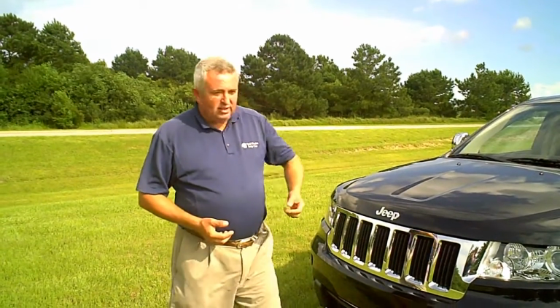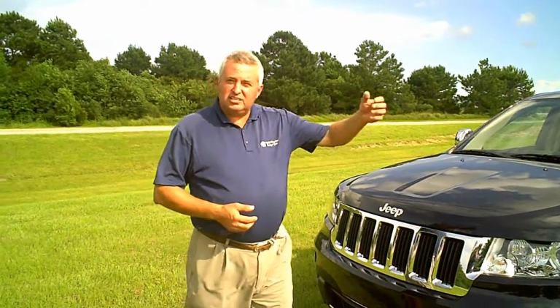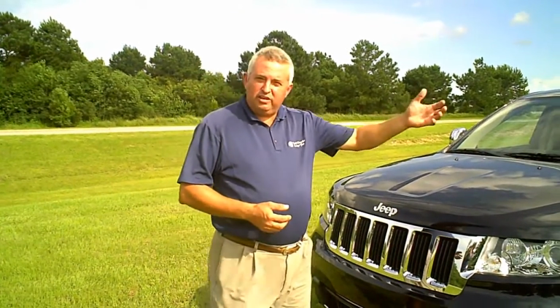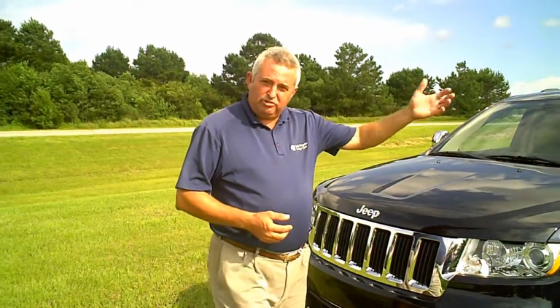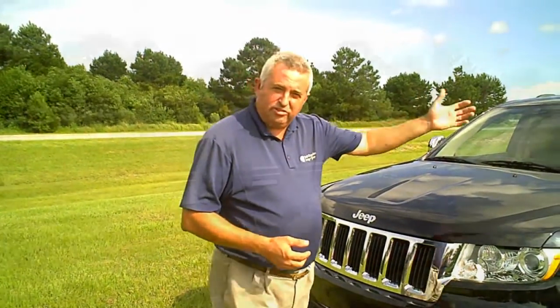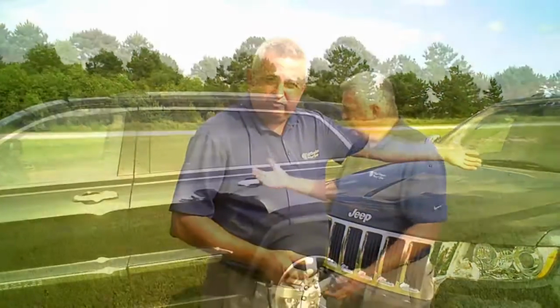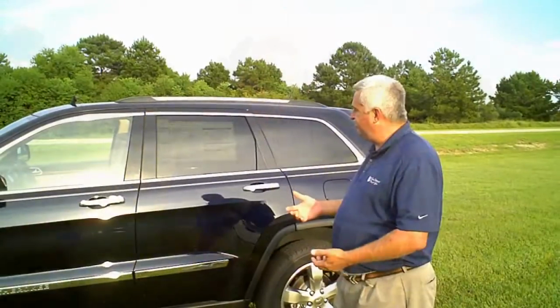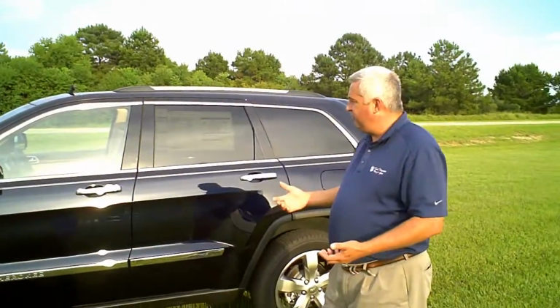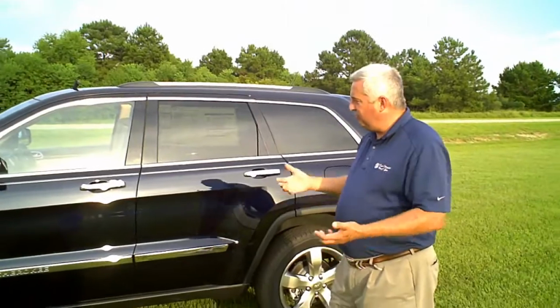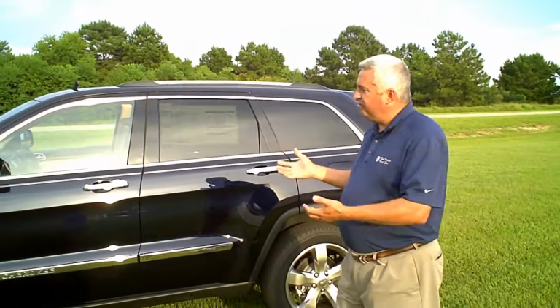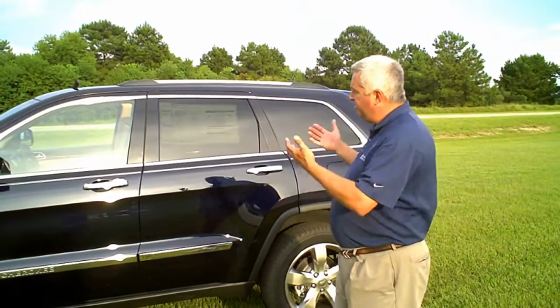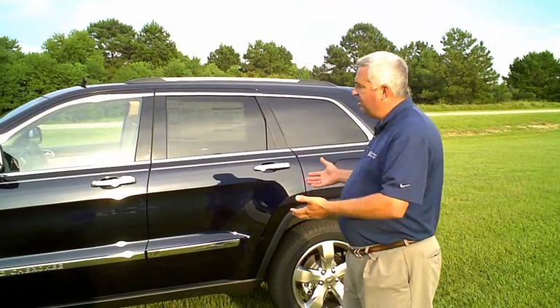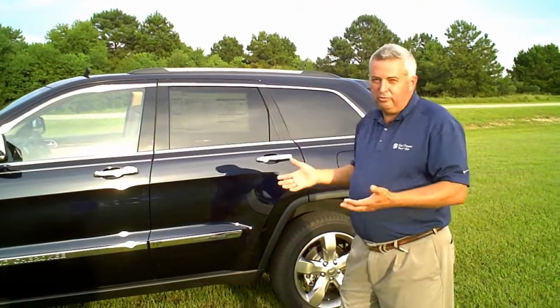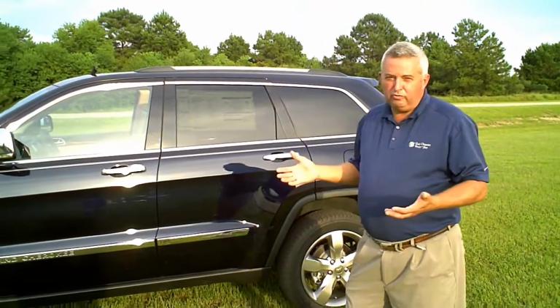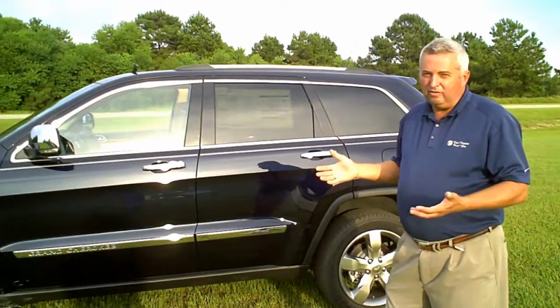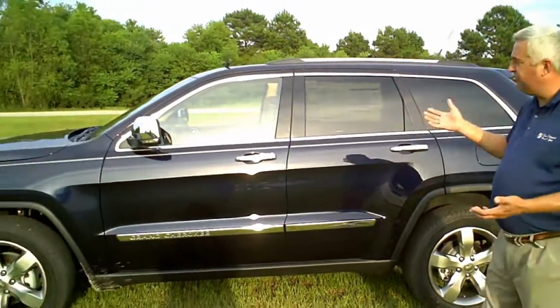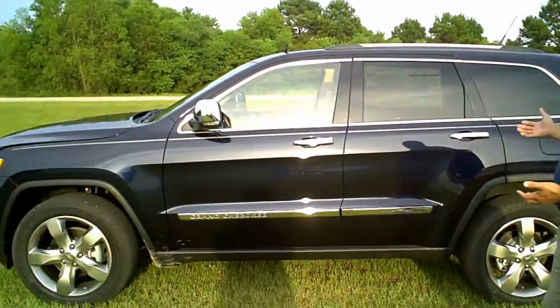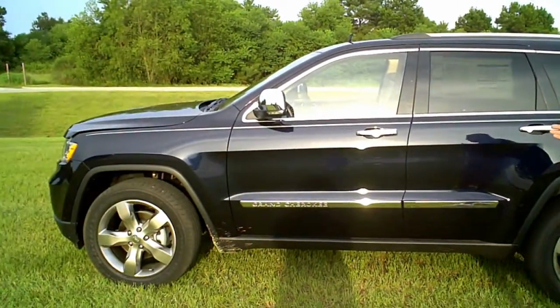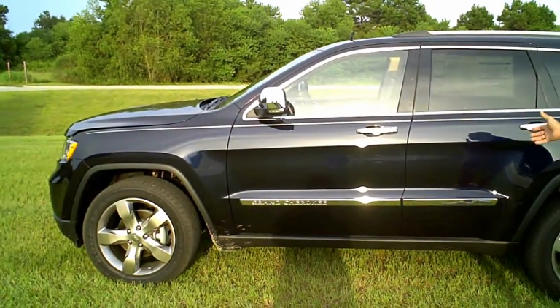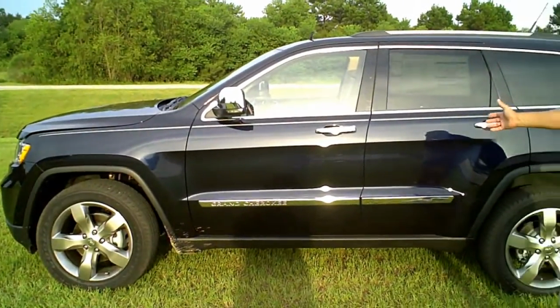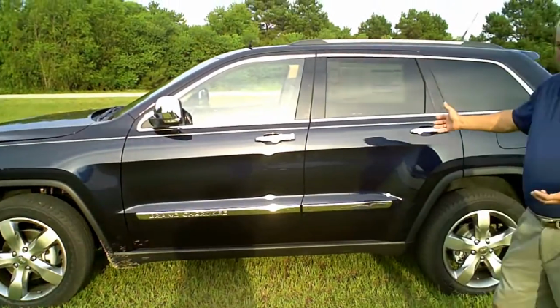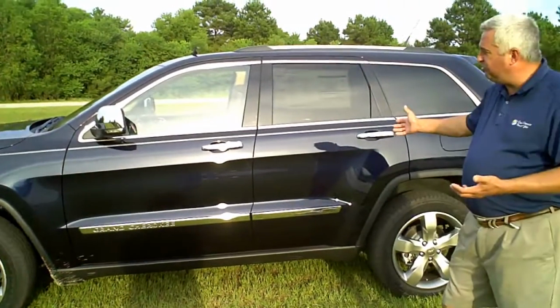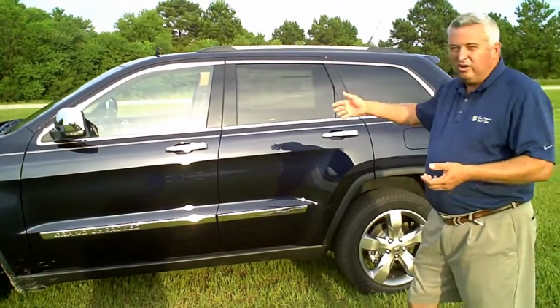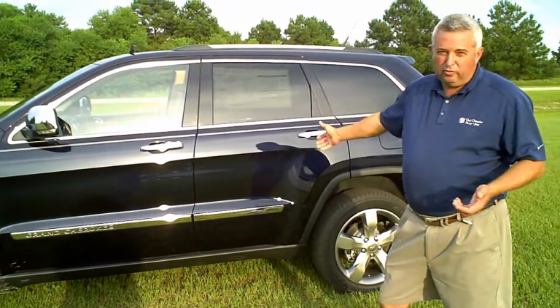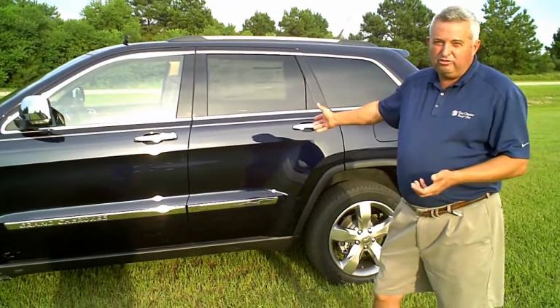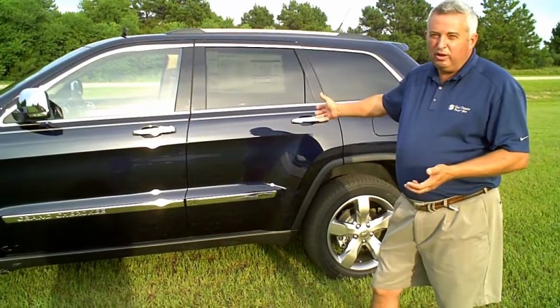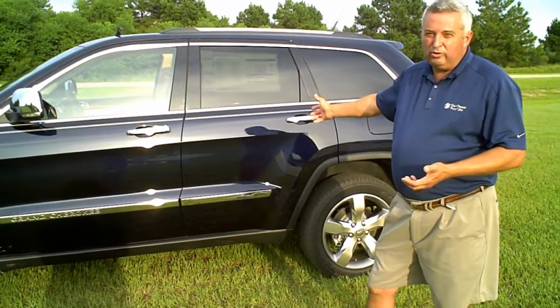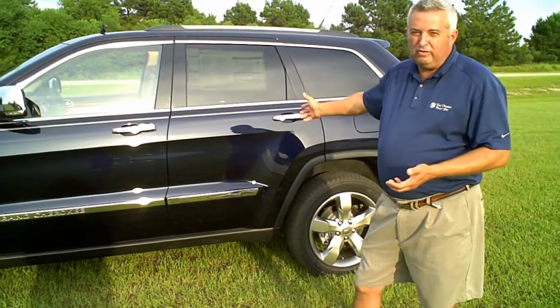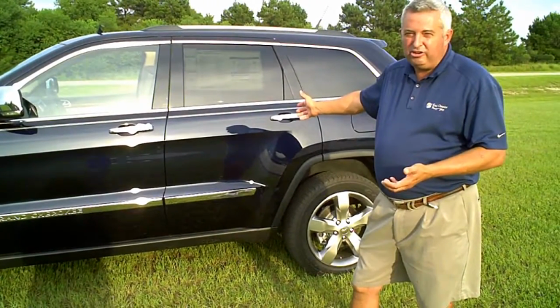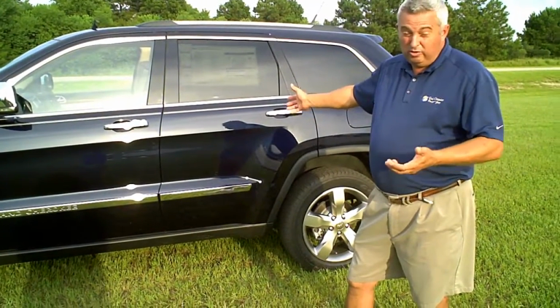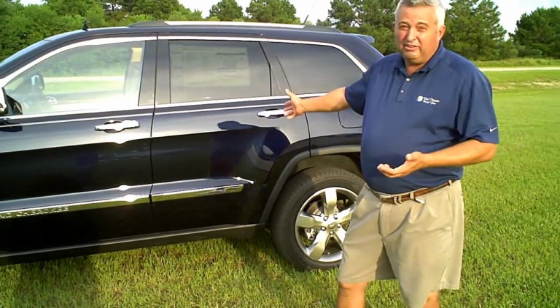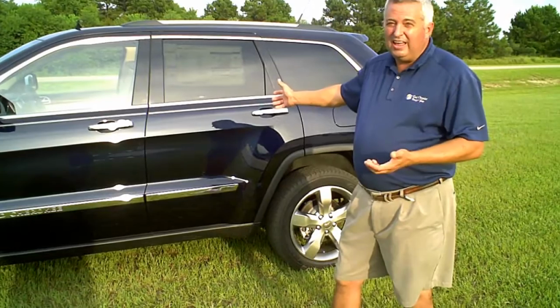Let's look at some of the features on the side of the vehicle. It is such a beautiful vehicle with so much more room, especially in the rear seat — four inches more leg room than the previous year, which is best-in-class.